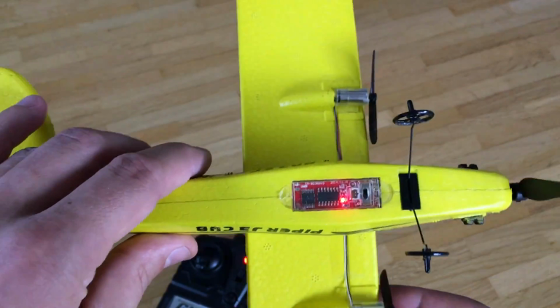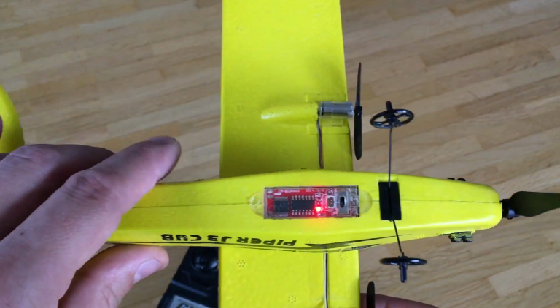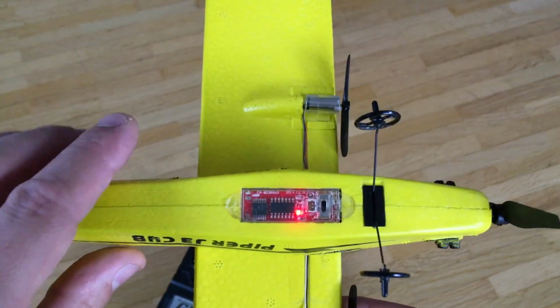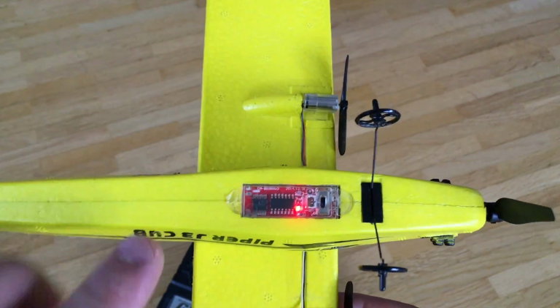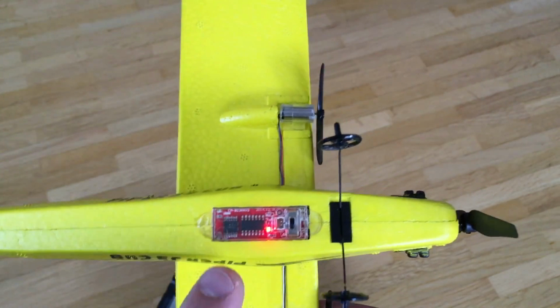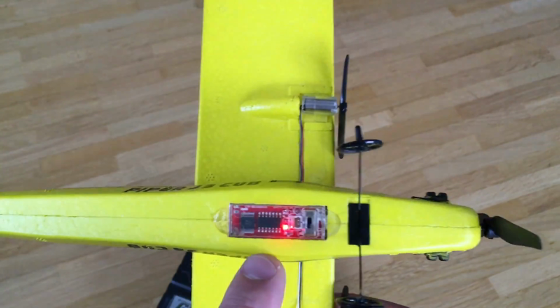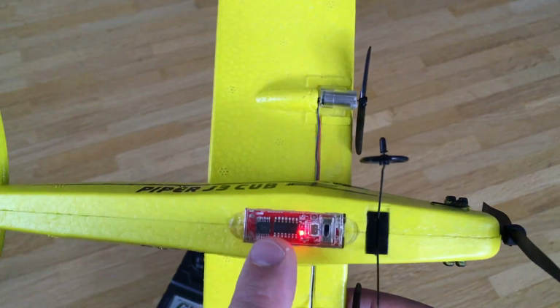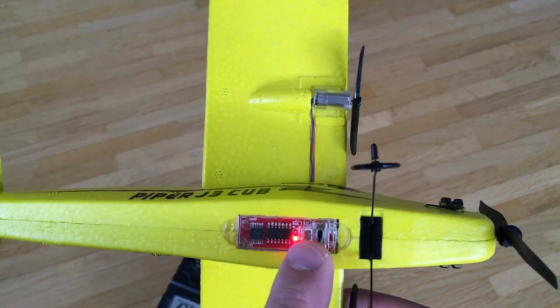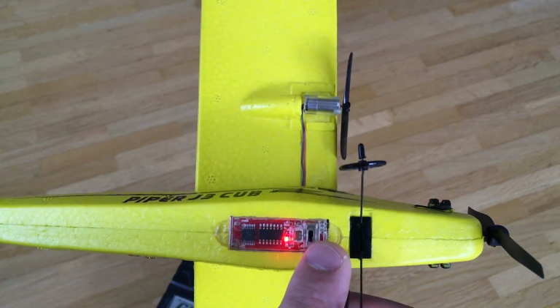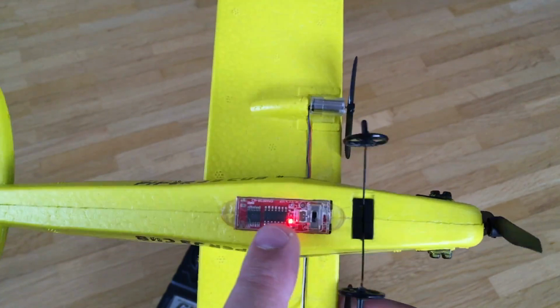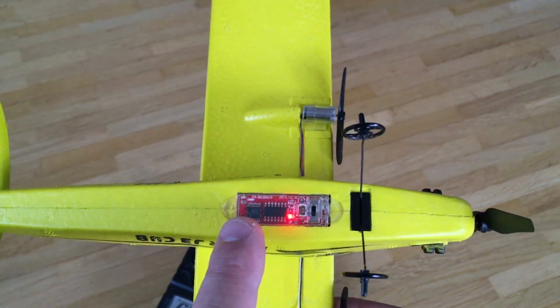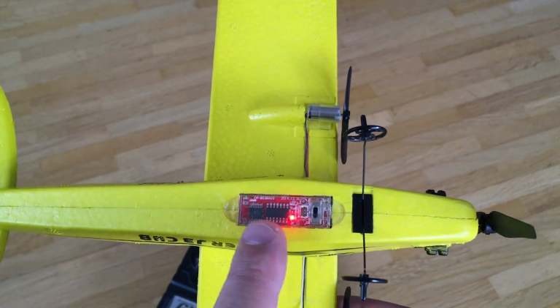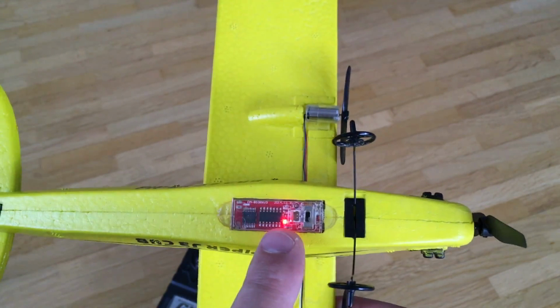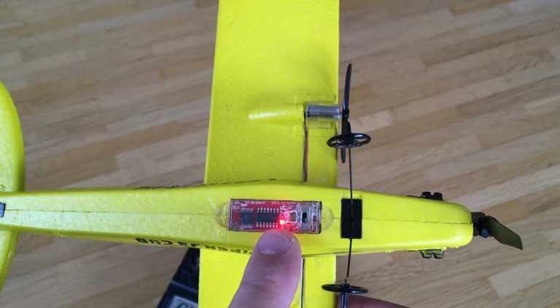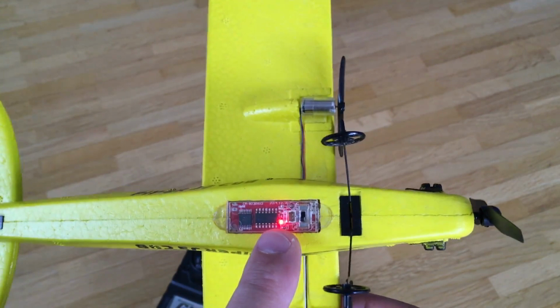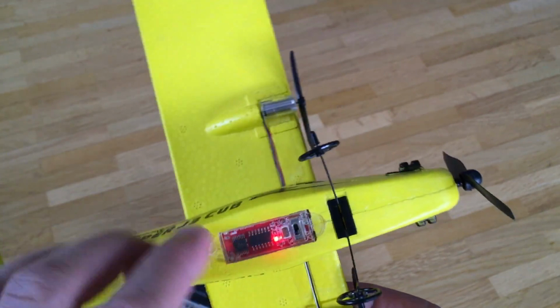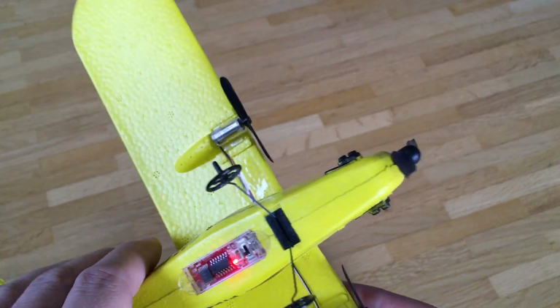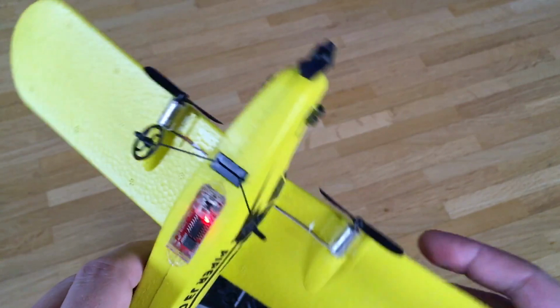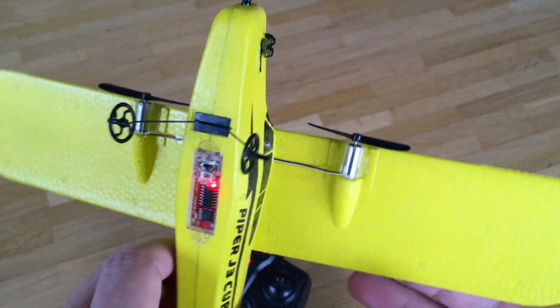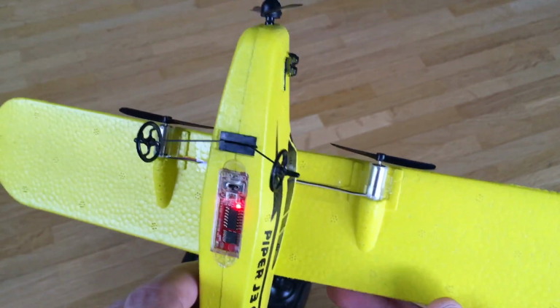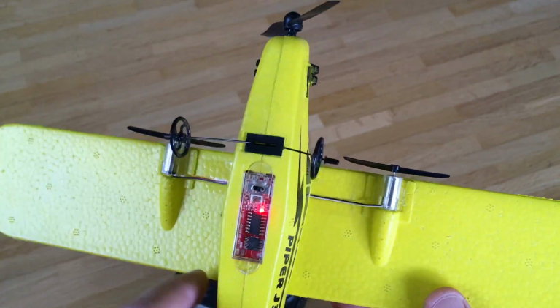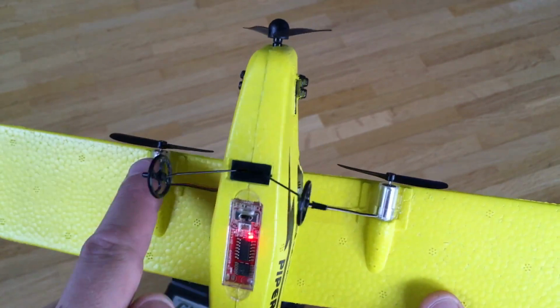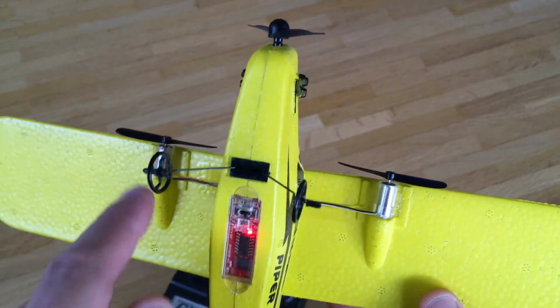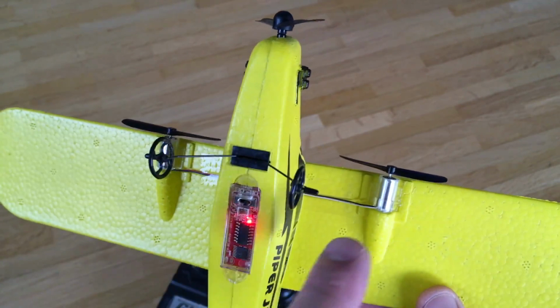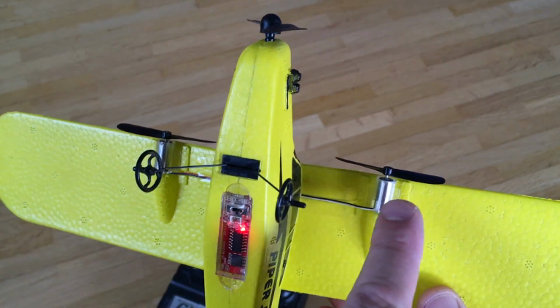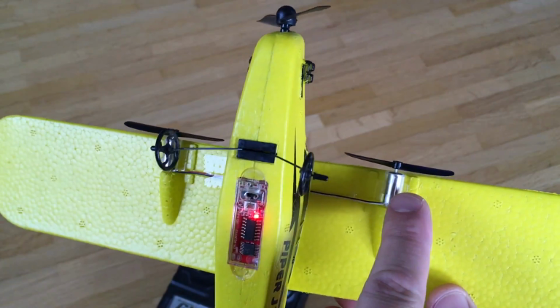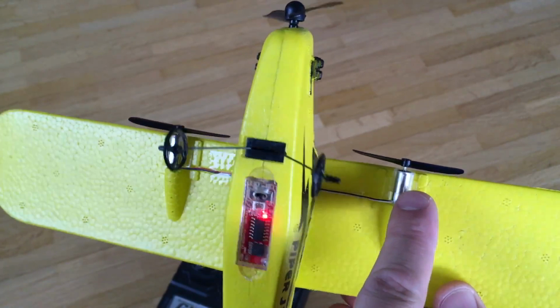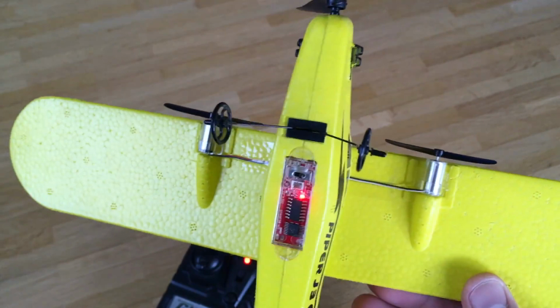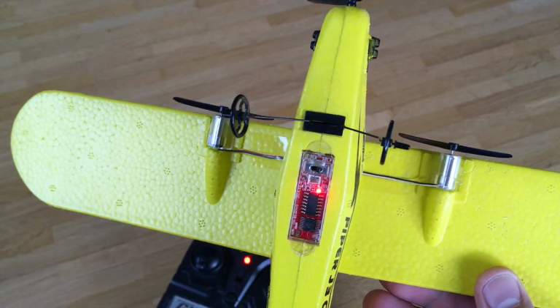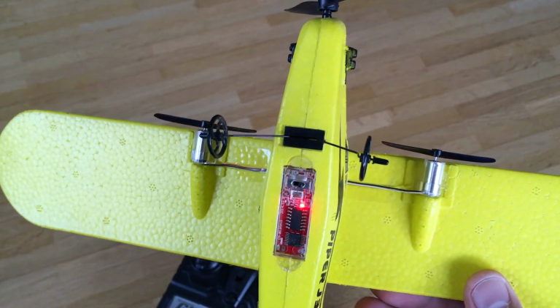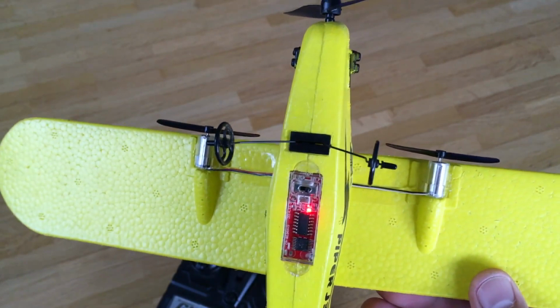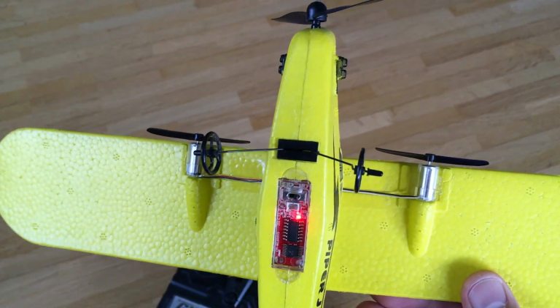This is the very simplistic receiver. I assume it only has a two channel motor driver, which connects to these two motors.